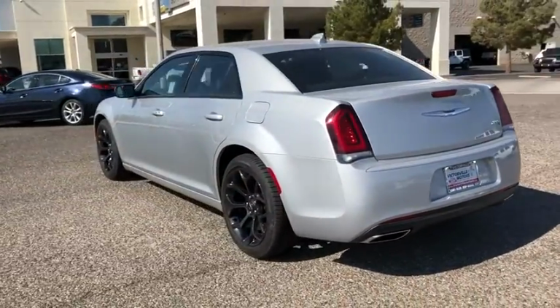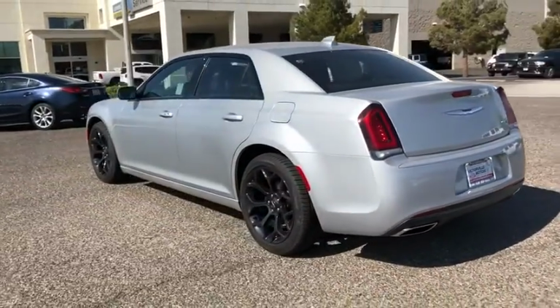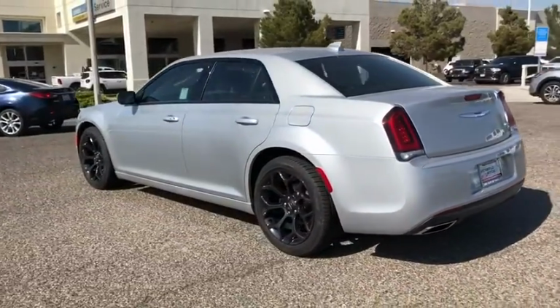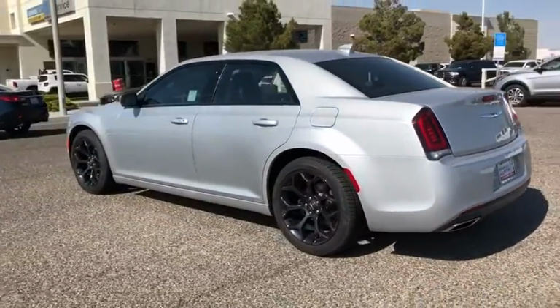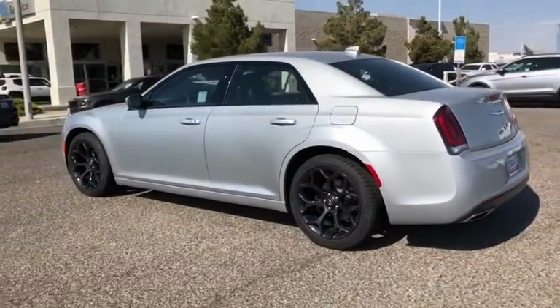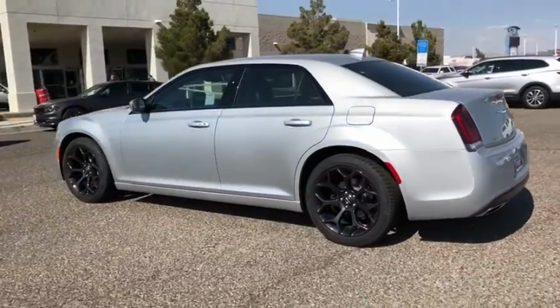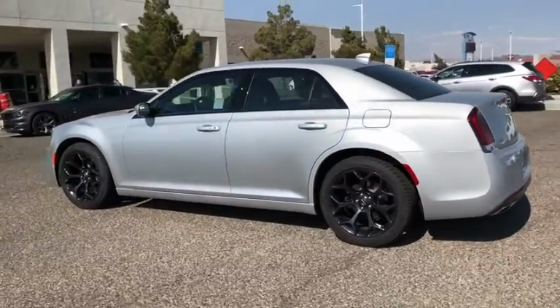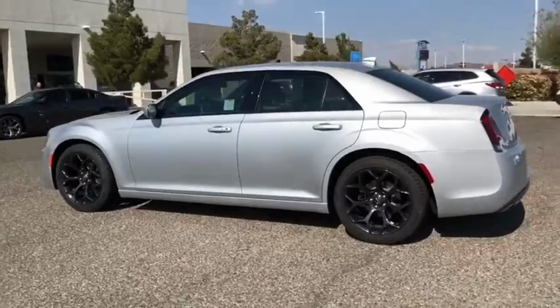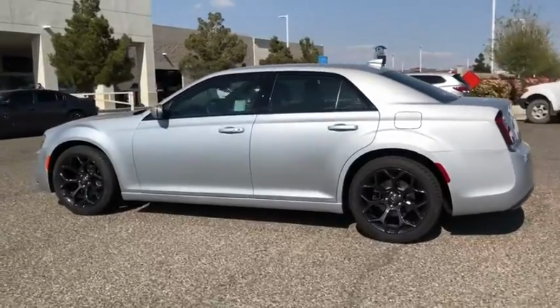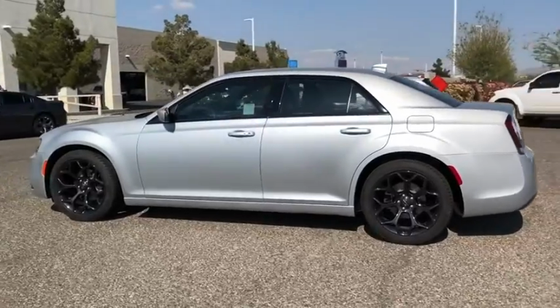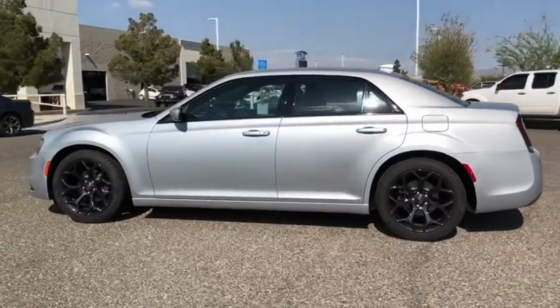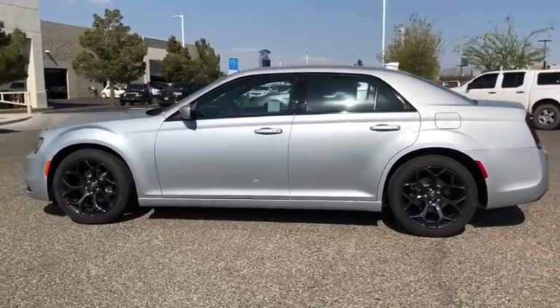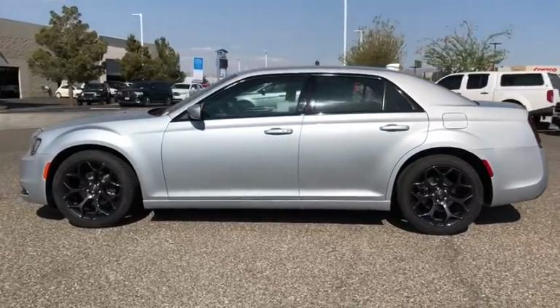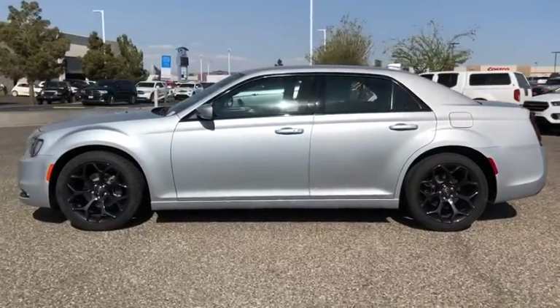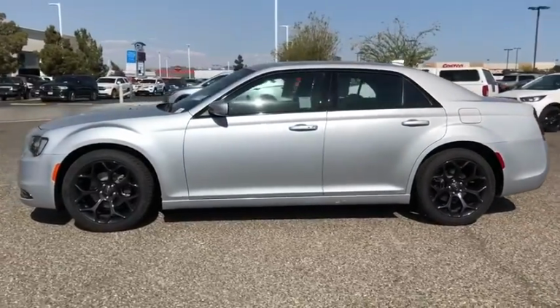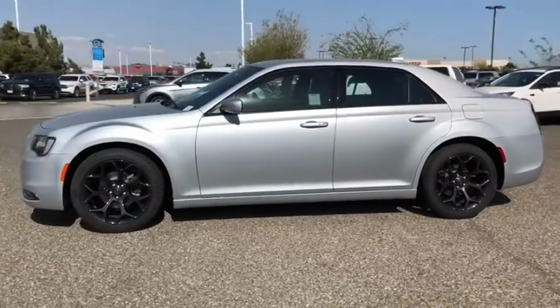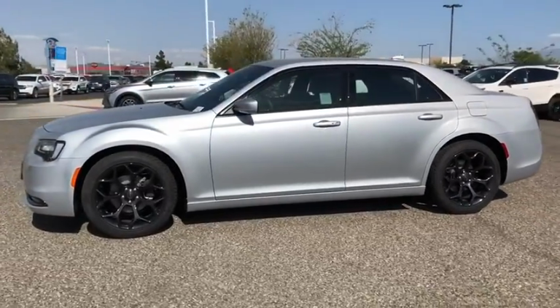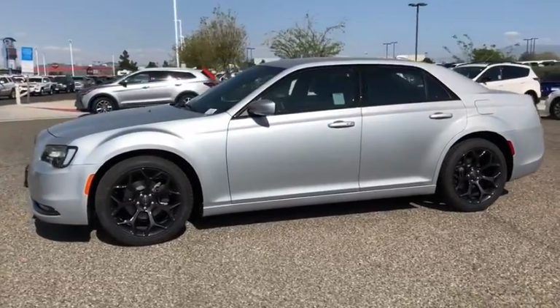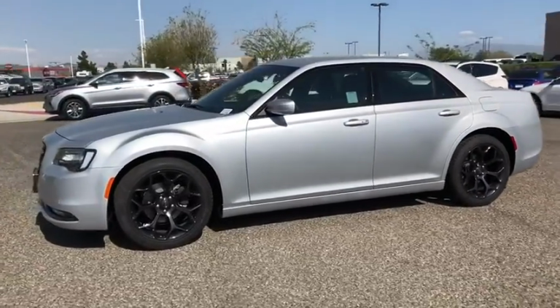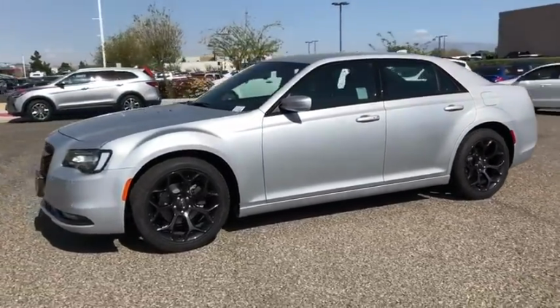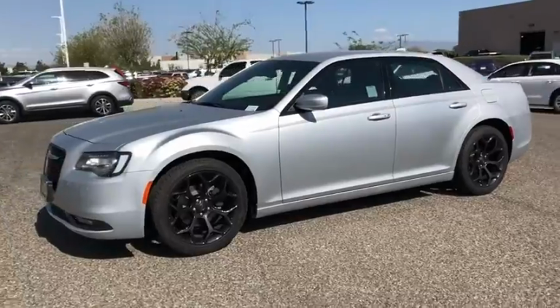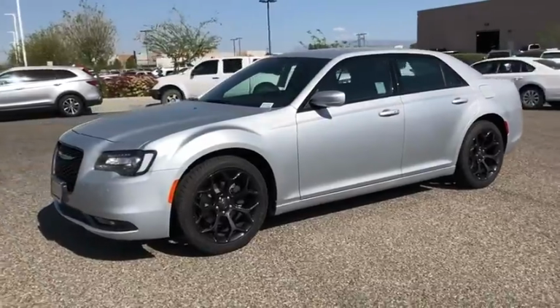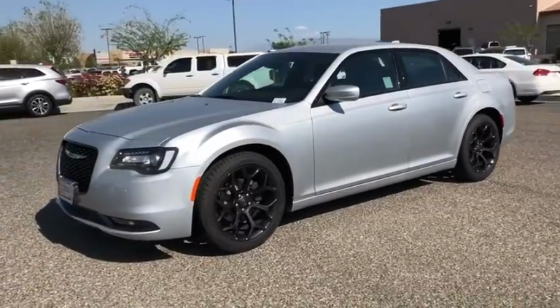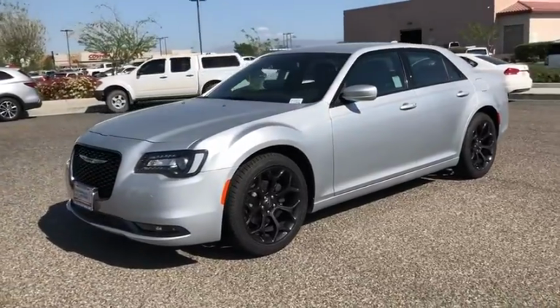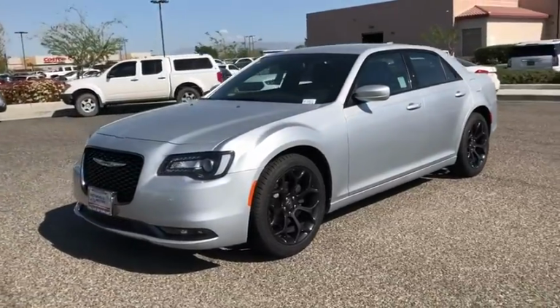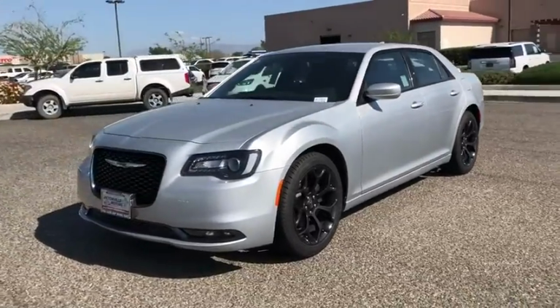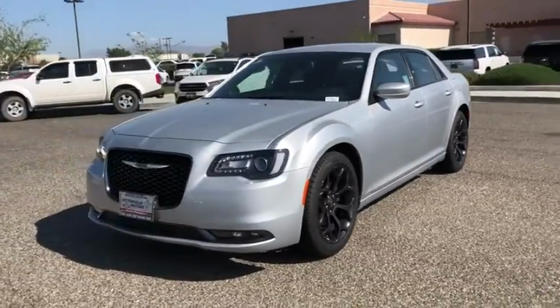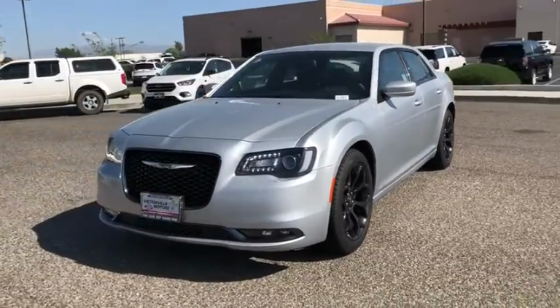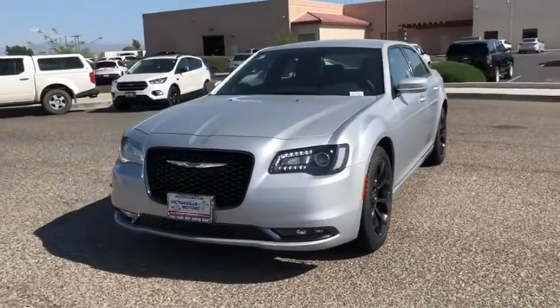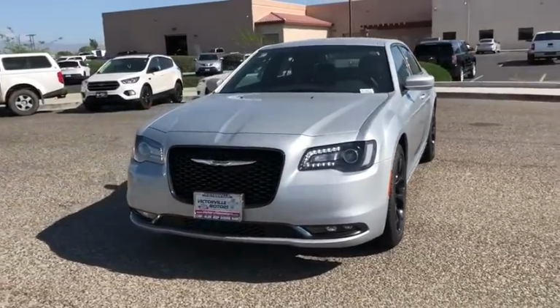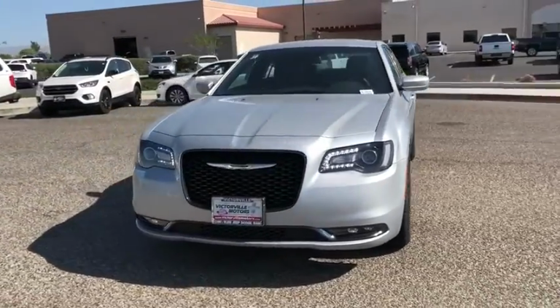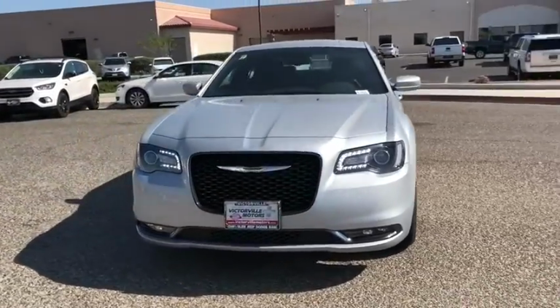Power passenger seat, traction control, dual airbags, alloy wheels, power steering, four-wheel disc brakes, universal garage door opener, rear window defroster, power windows, electronic stability control.